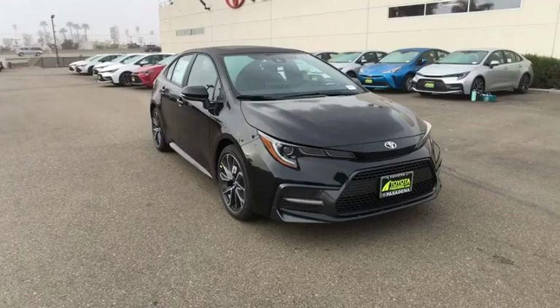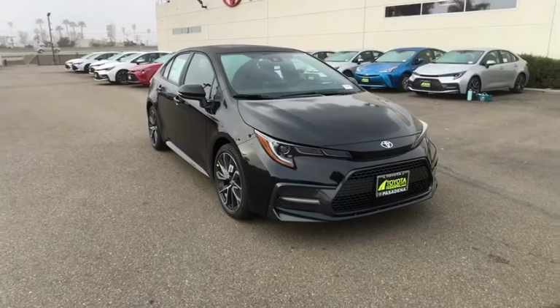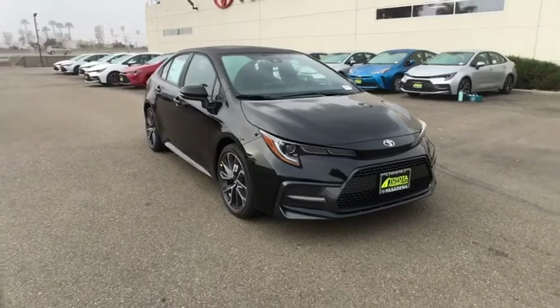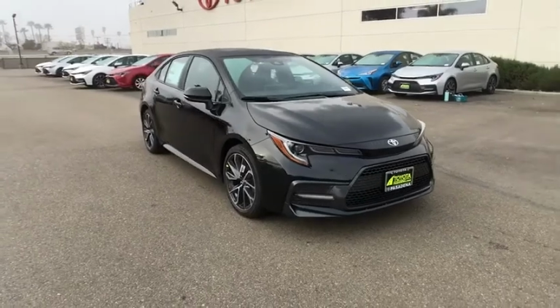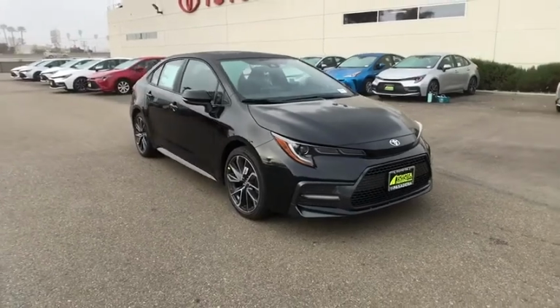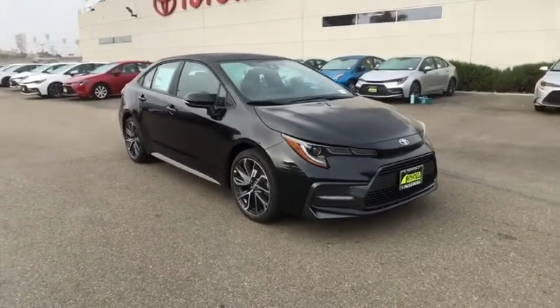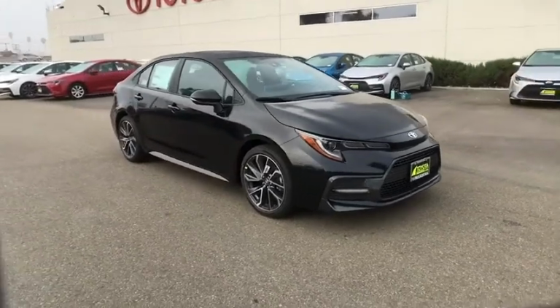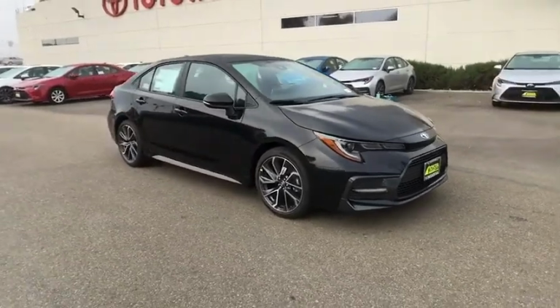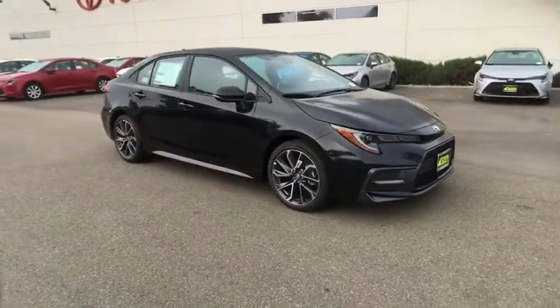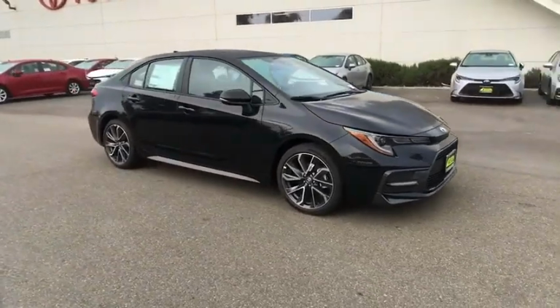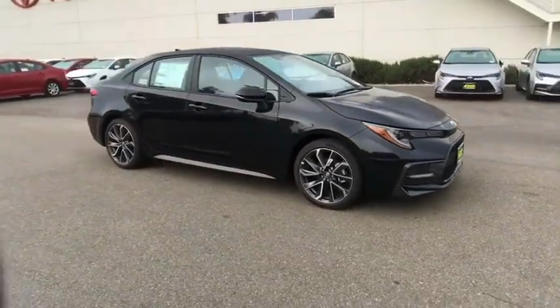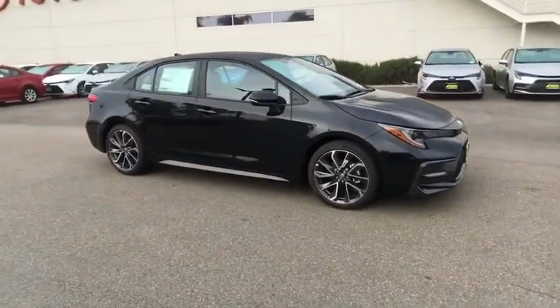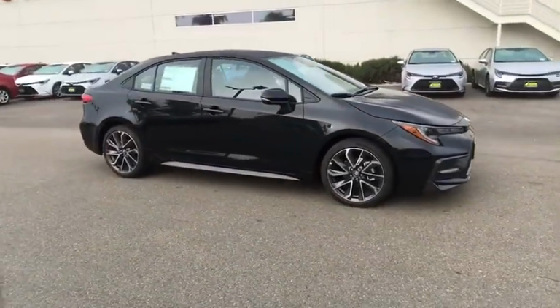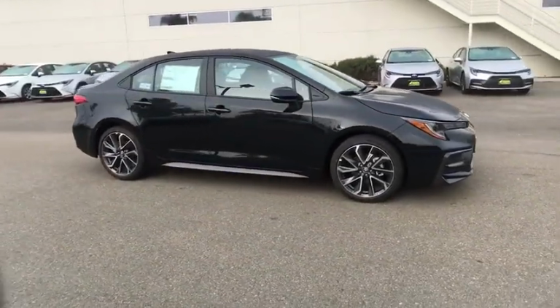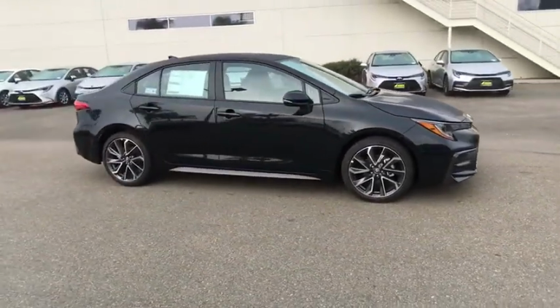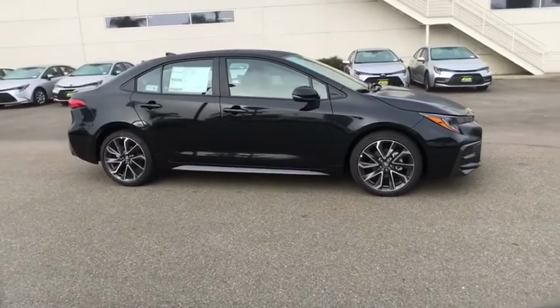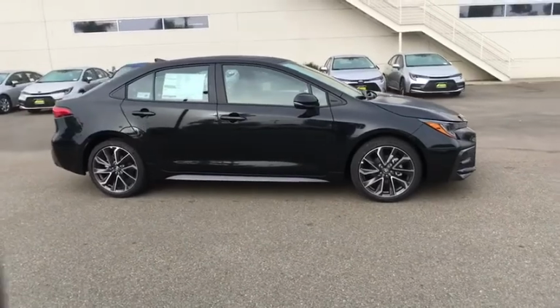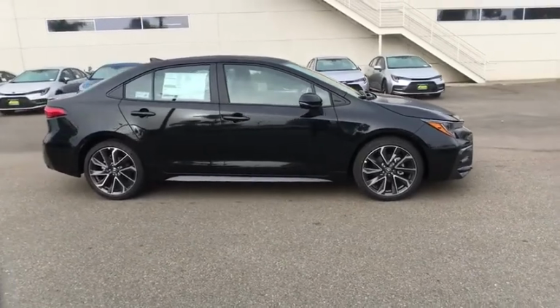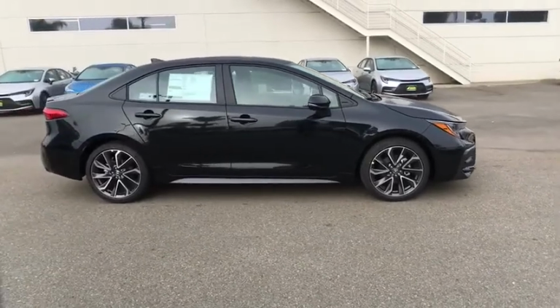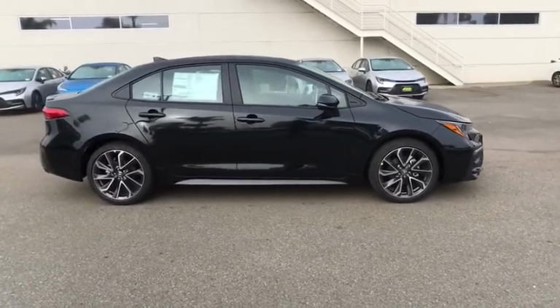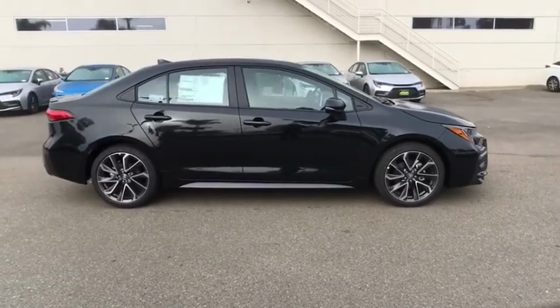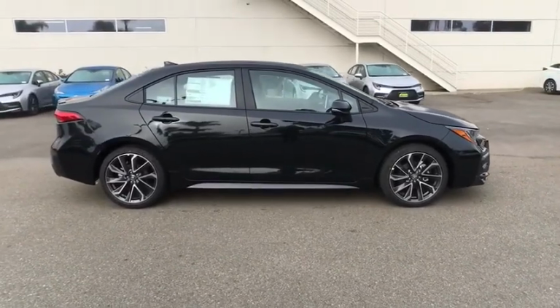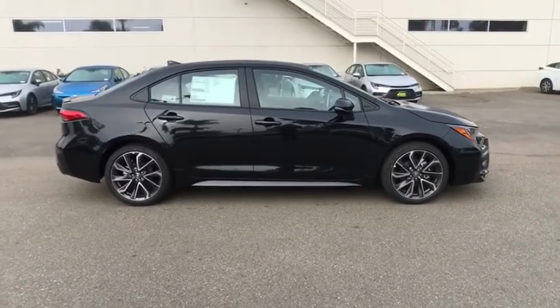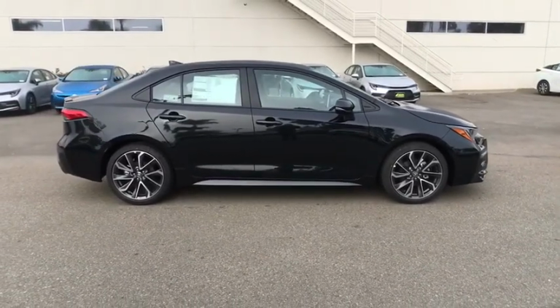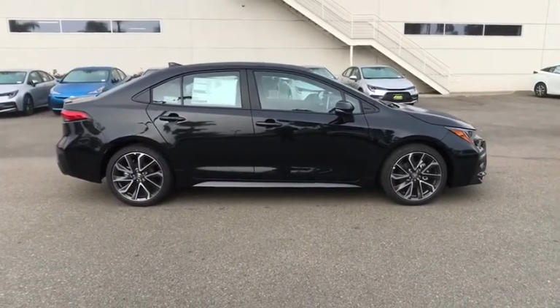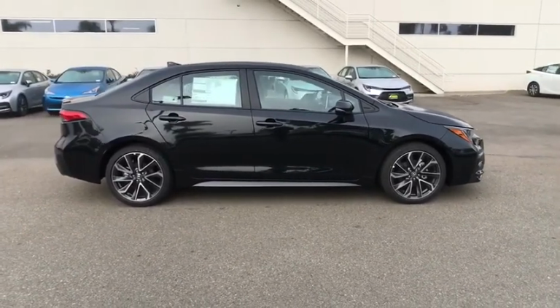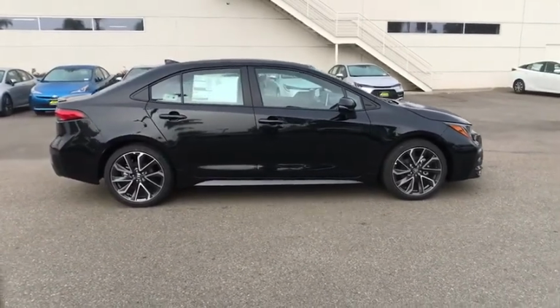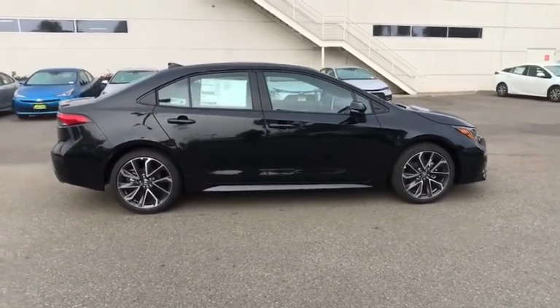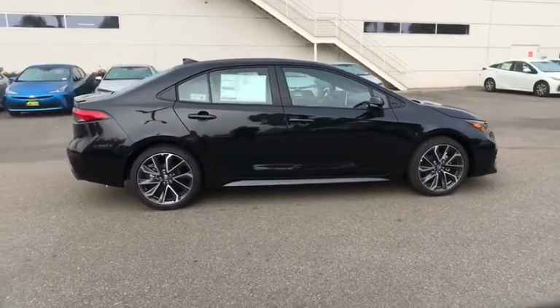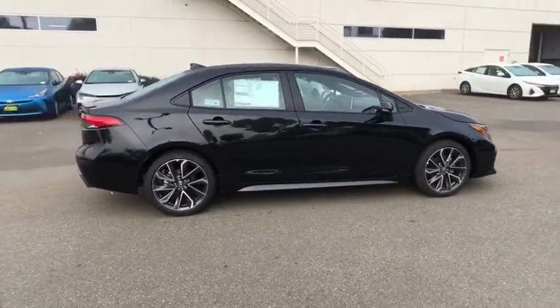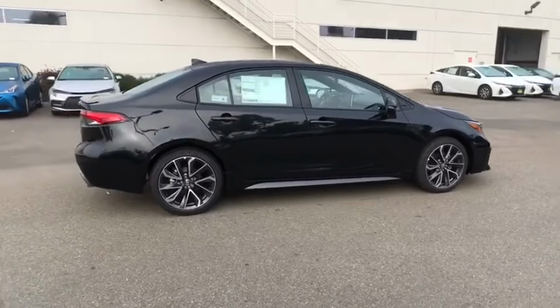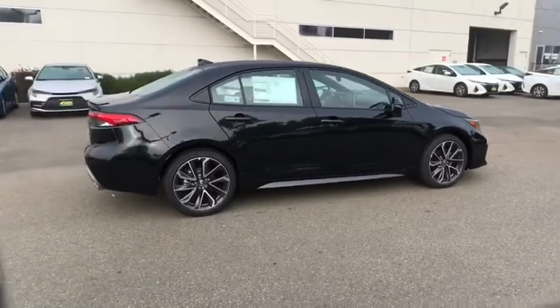Come test drive the 2020 Toyota Corolla. The Corolla is still a great option for those who want dependability, comfort, and value. Here are some of this vehicle's great options.